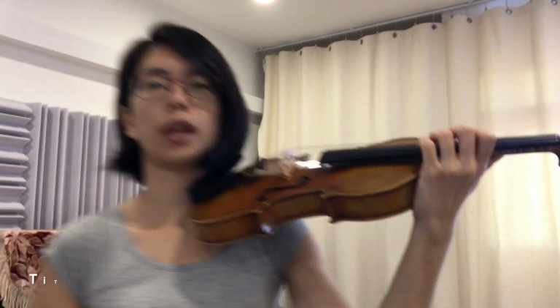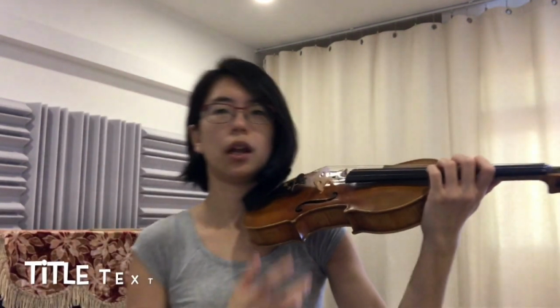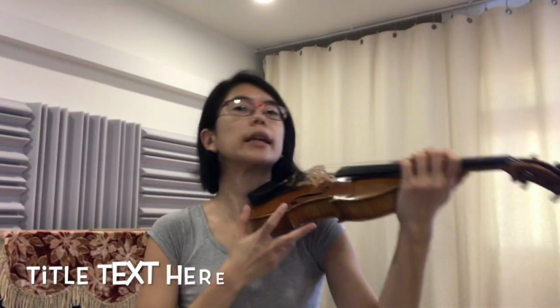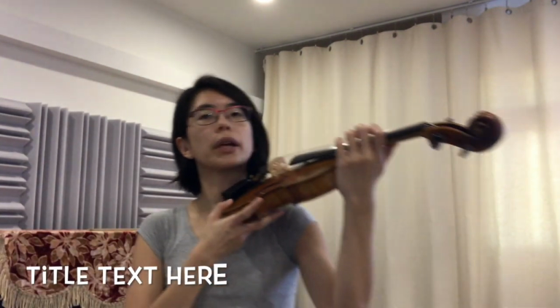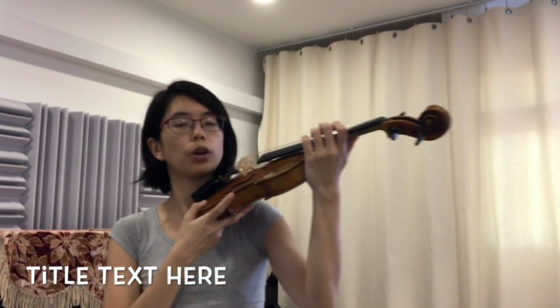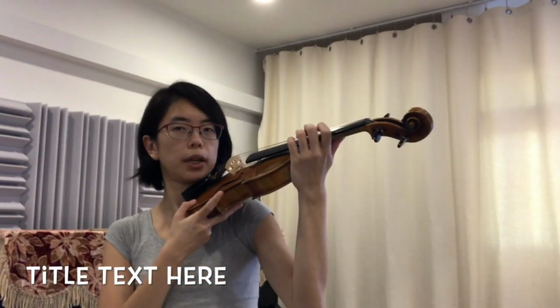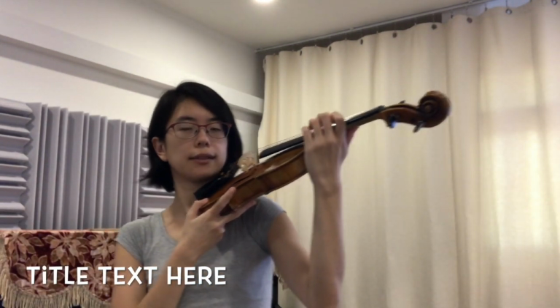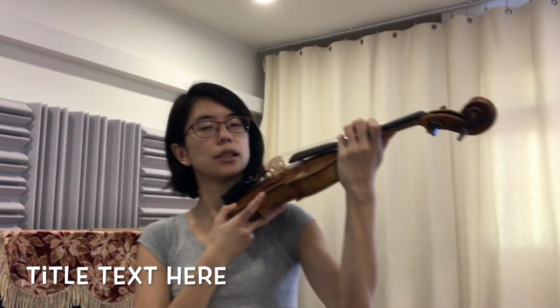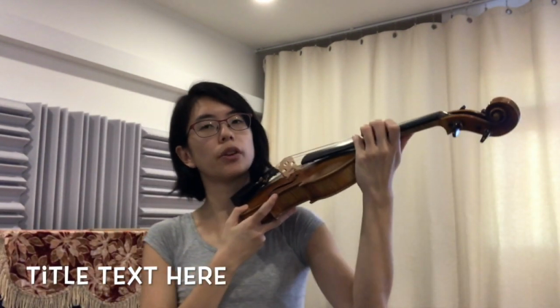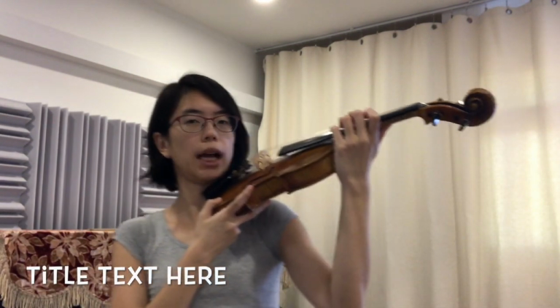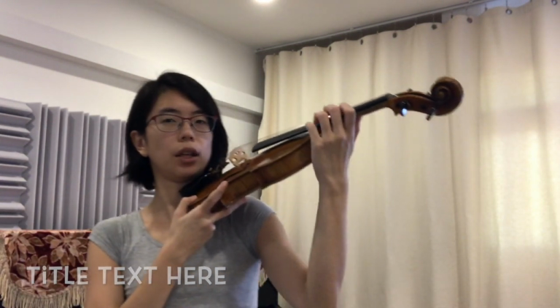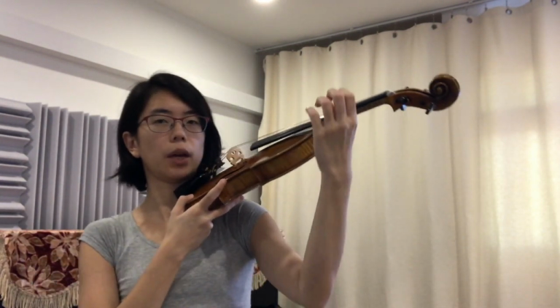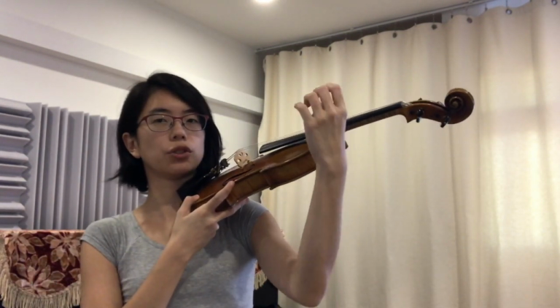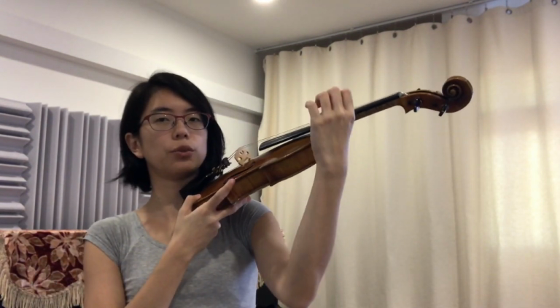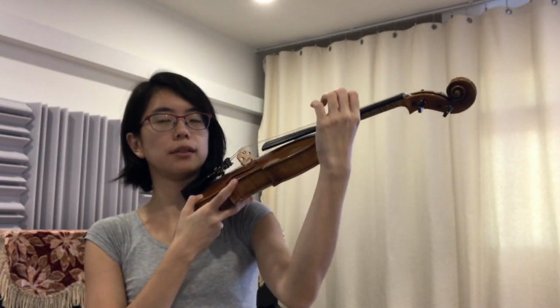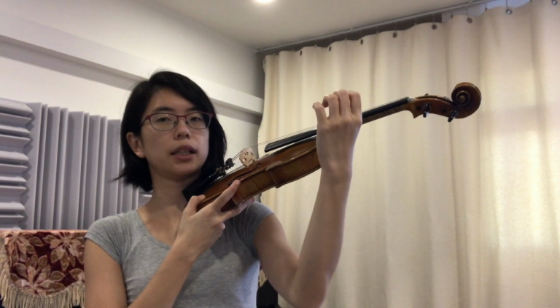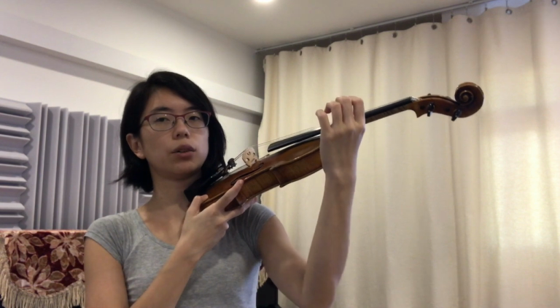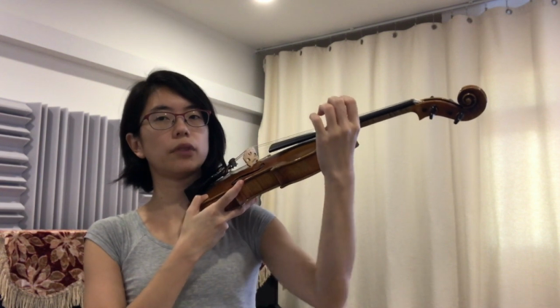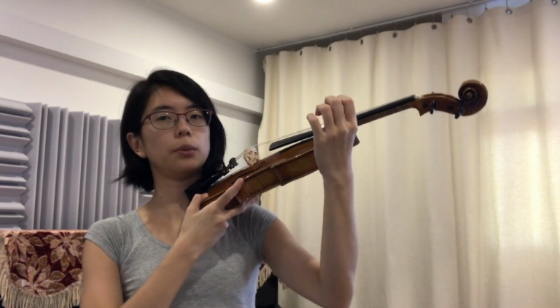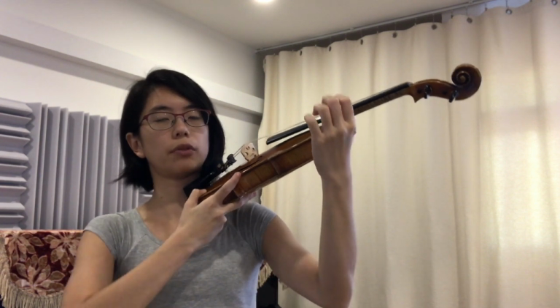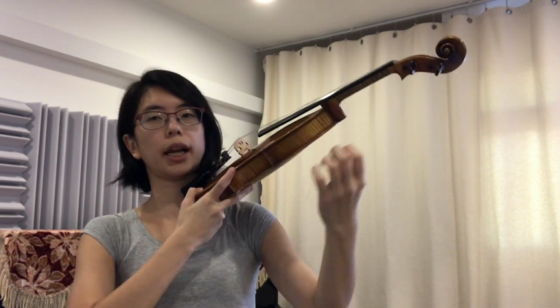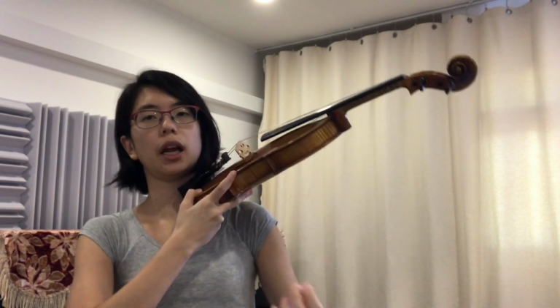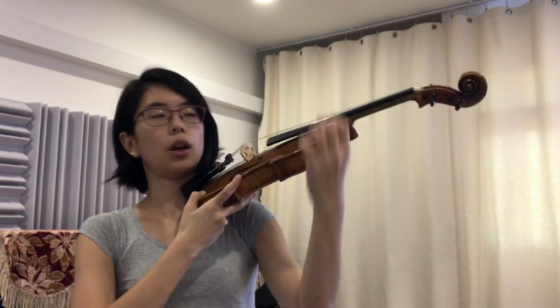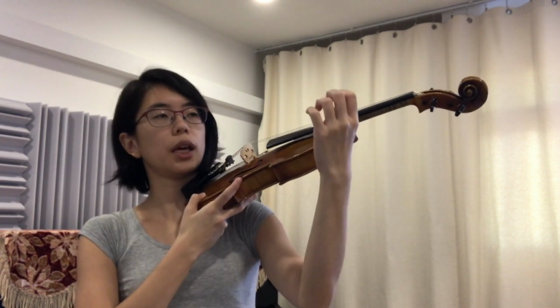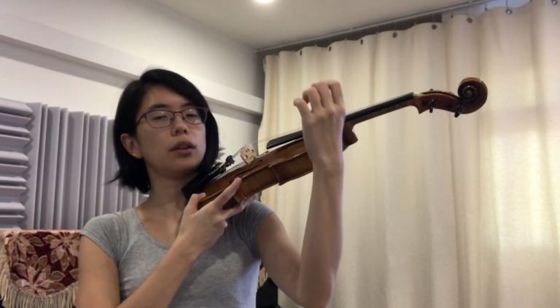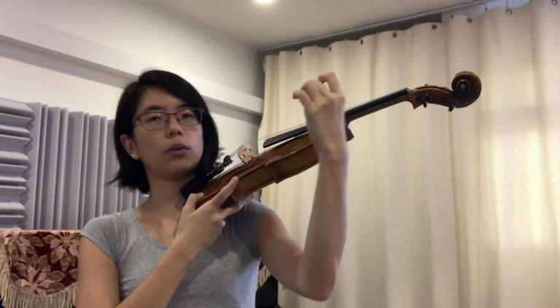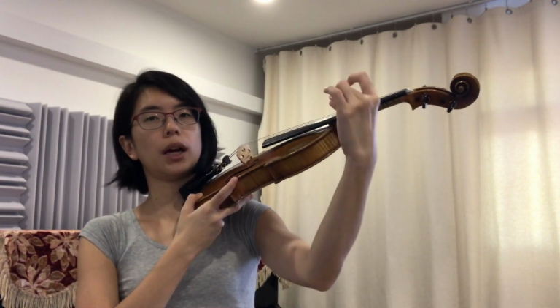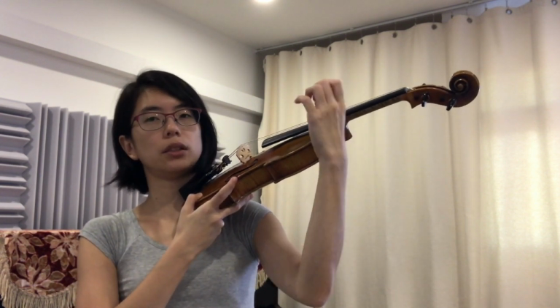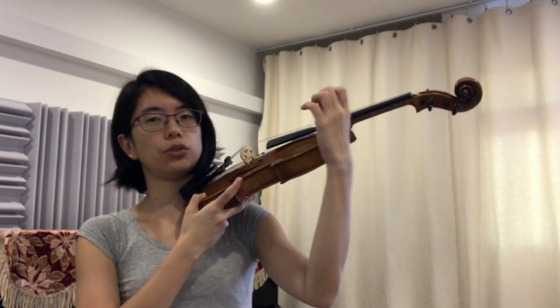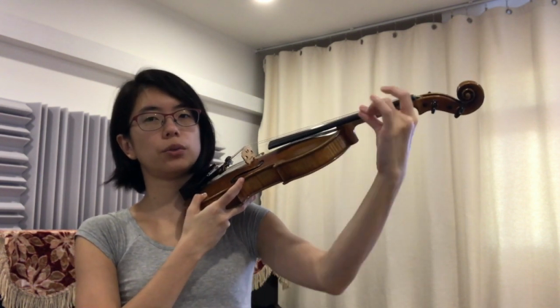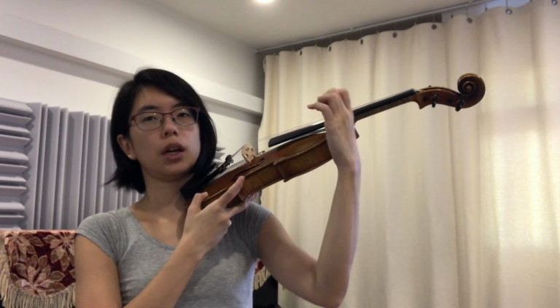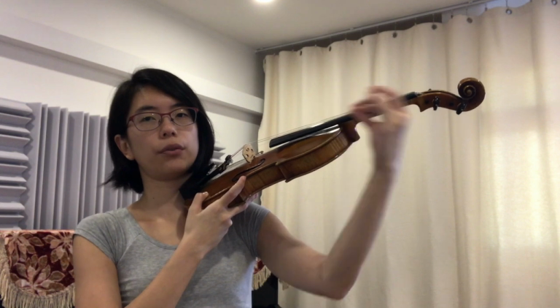Now we're going to do our vibrato exercises with your violin. We're just going to do it at the side here. Hold your violin with your right hand. One, two, three.